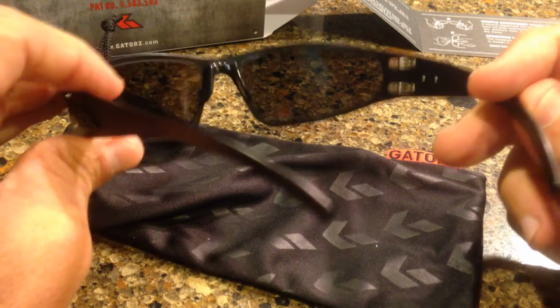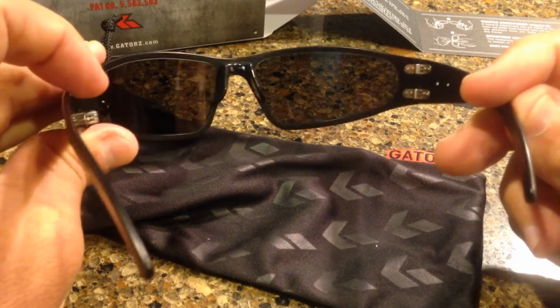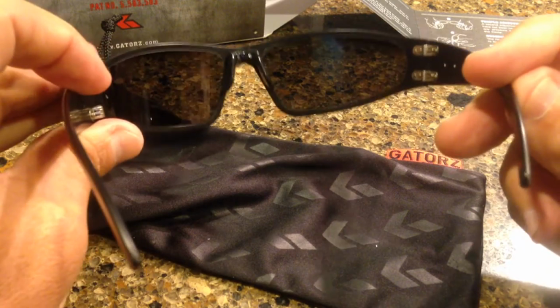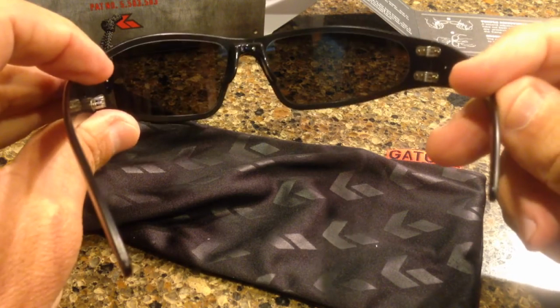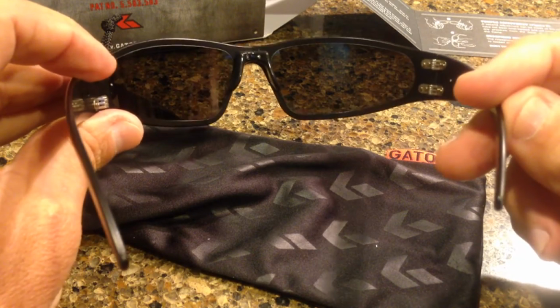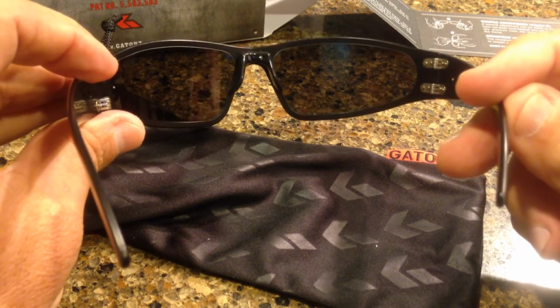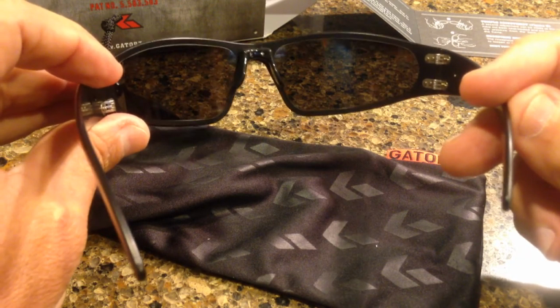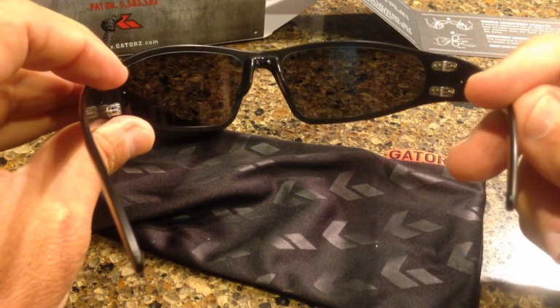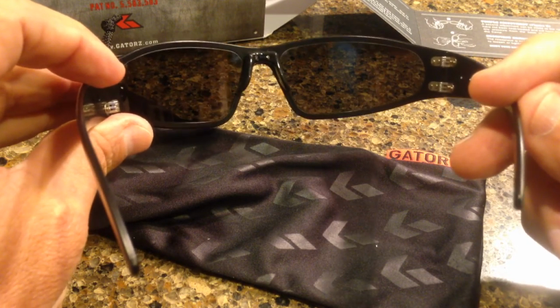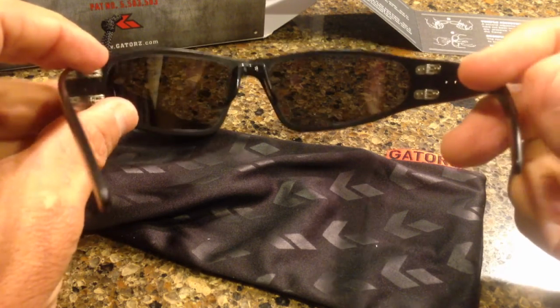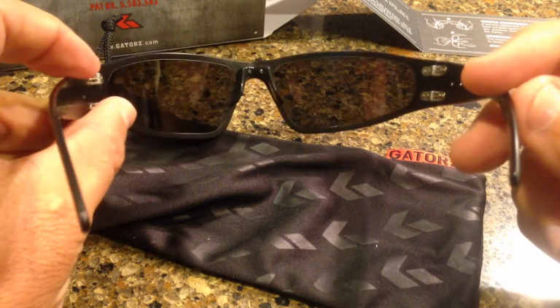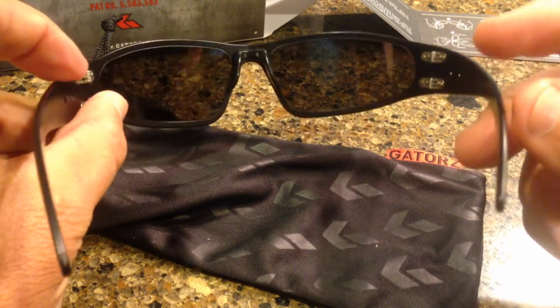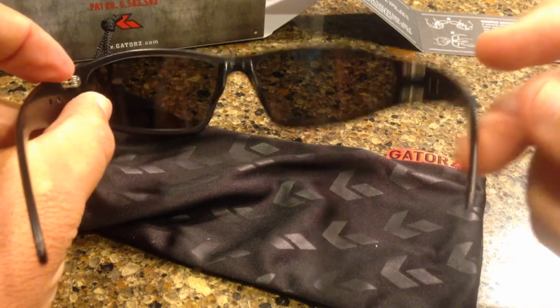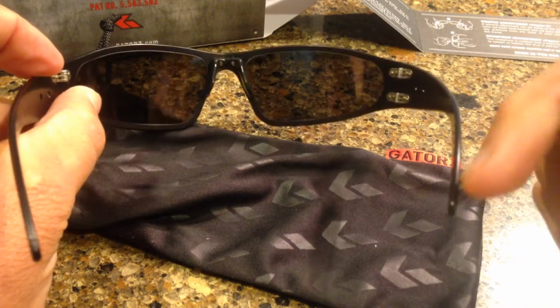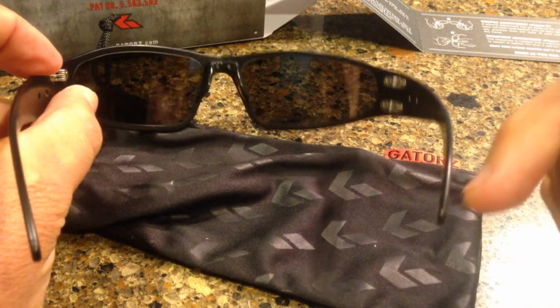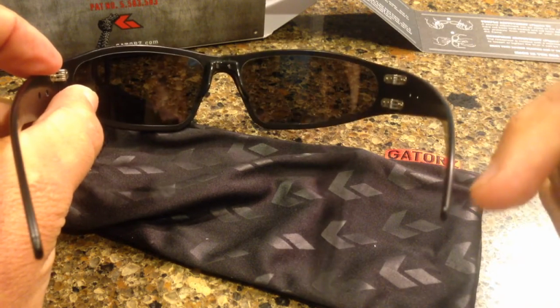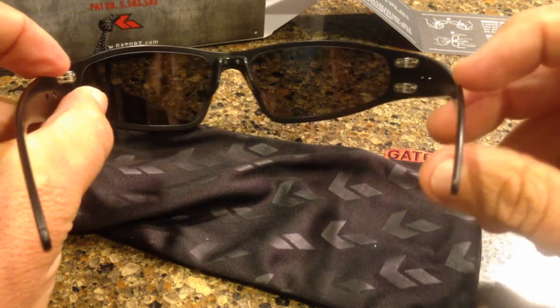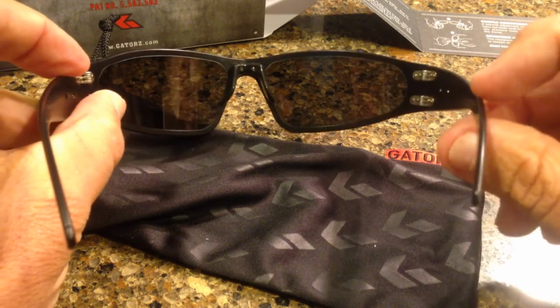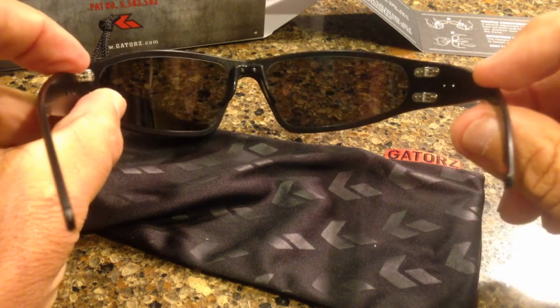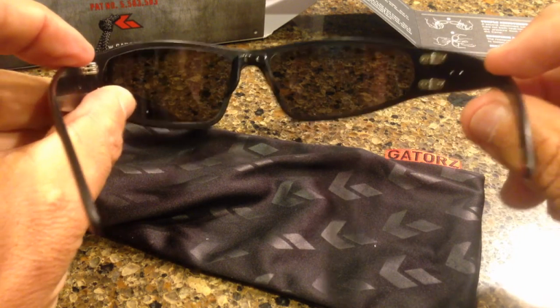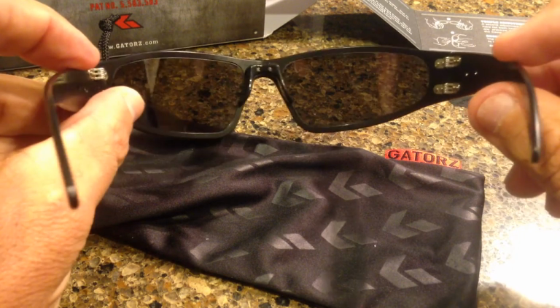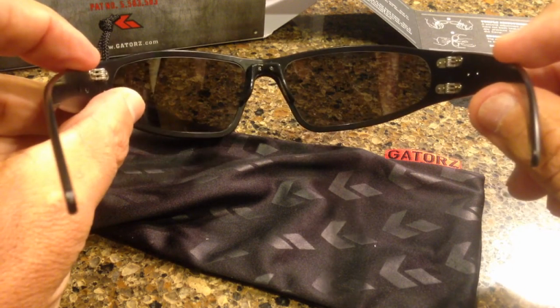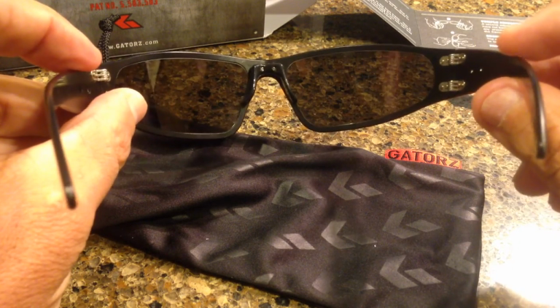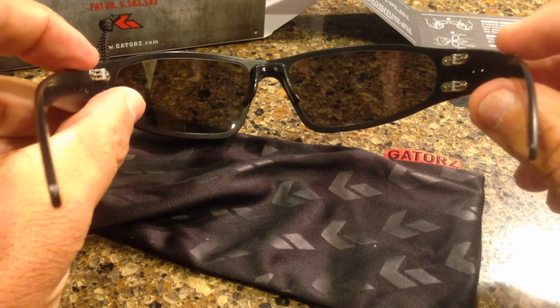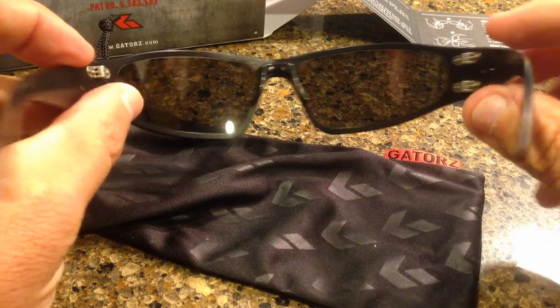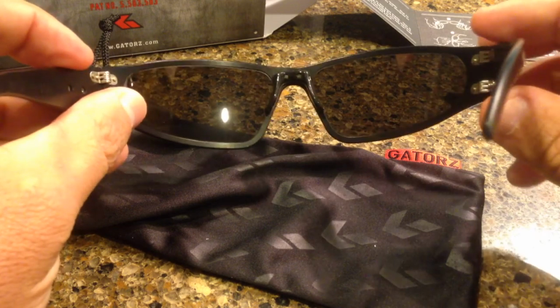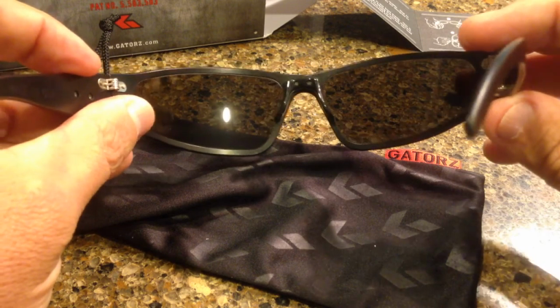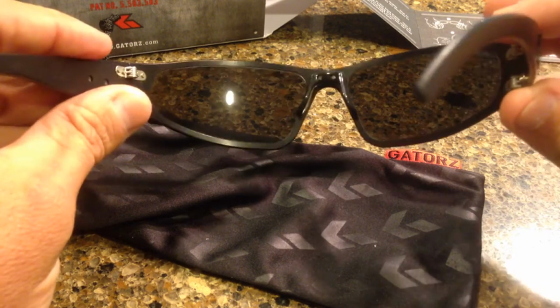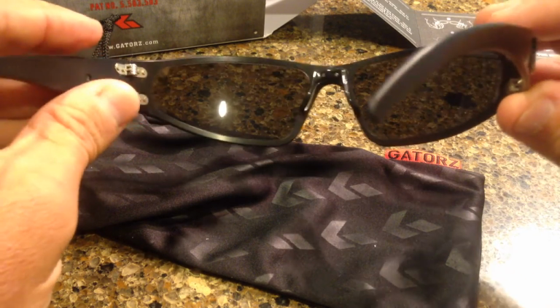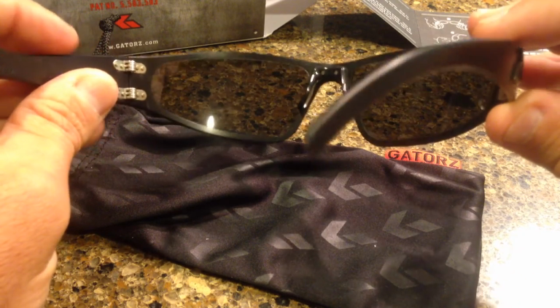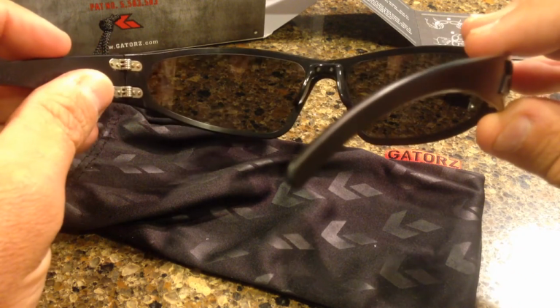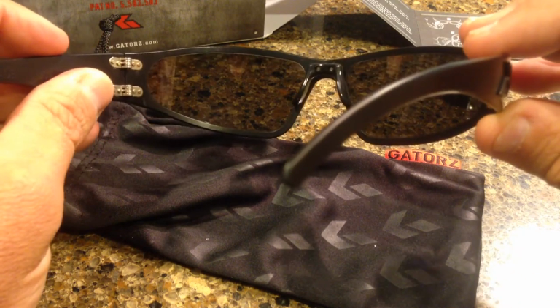I'm Brad McLeod with sealgrinderpt.com. I want you to check out these glasses. I'm going to put some links down below. Check them out, try them out — they're awesome. They're made in the U.S. and they're from Carlsbad, California. I am out.